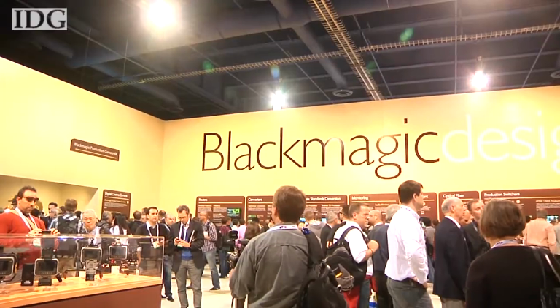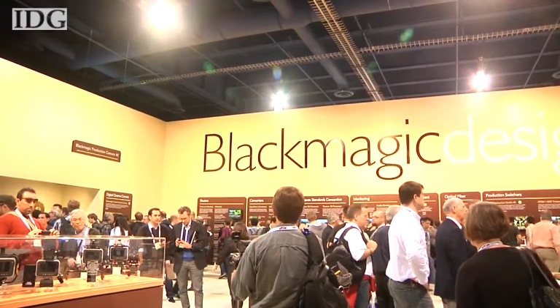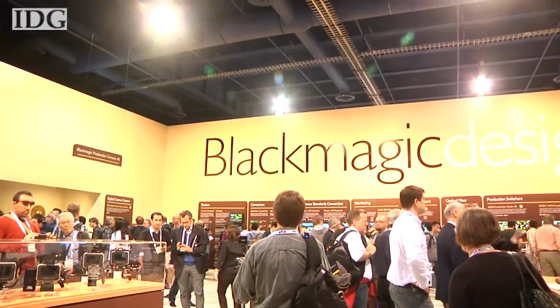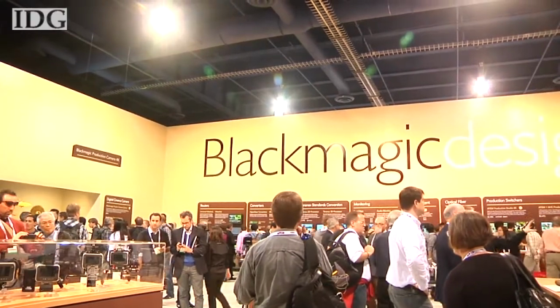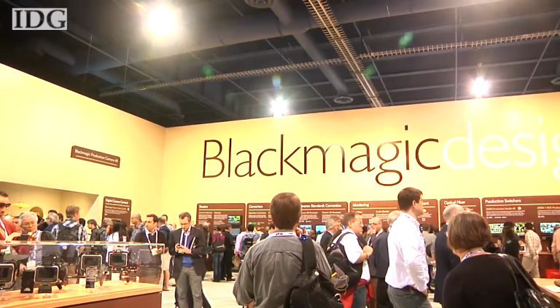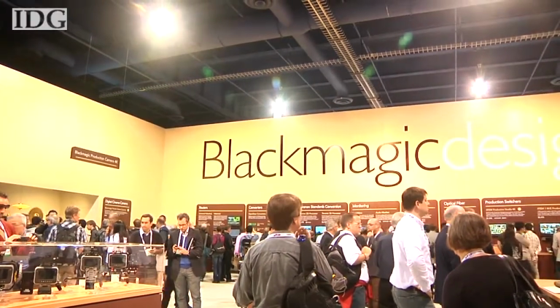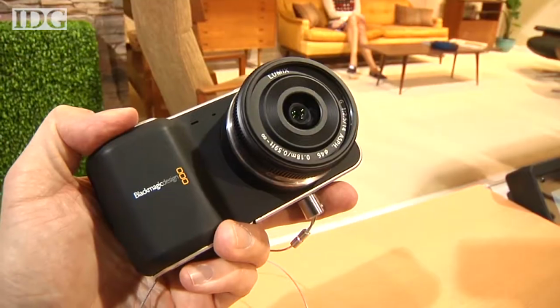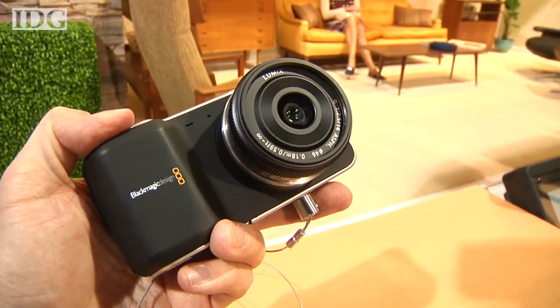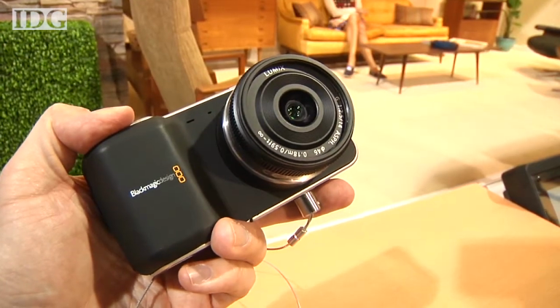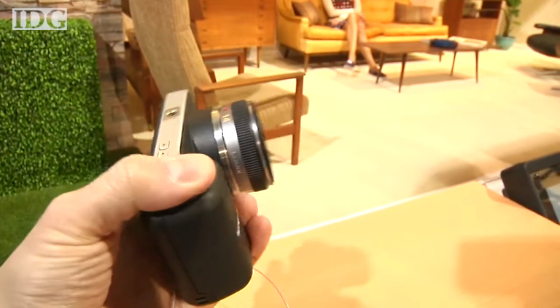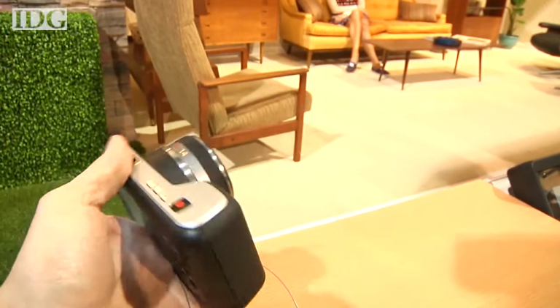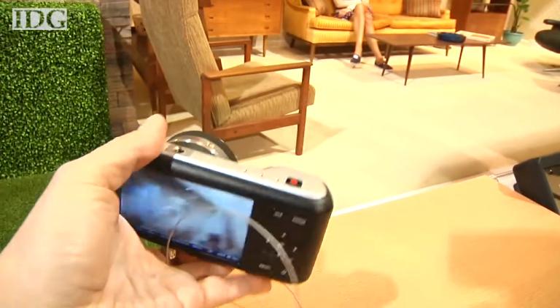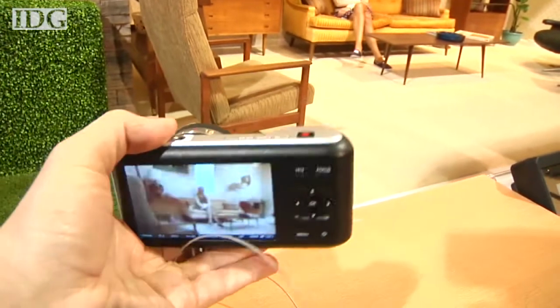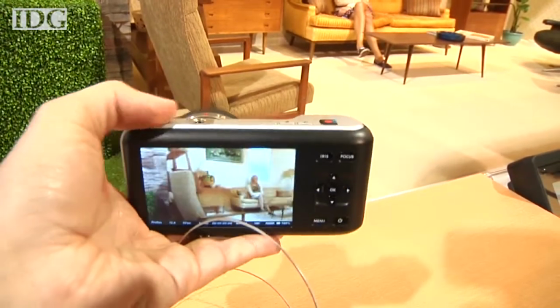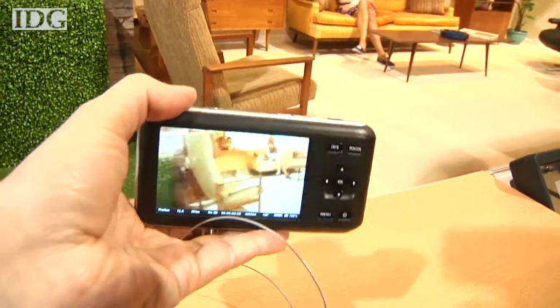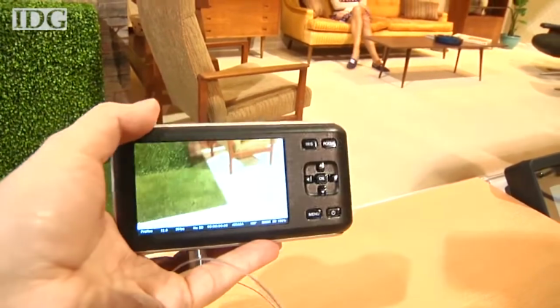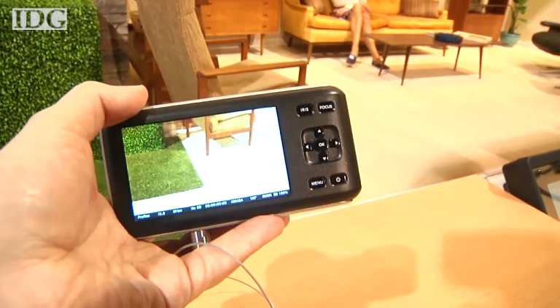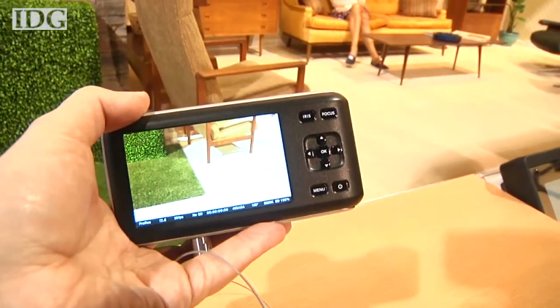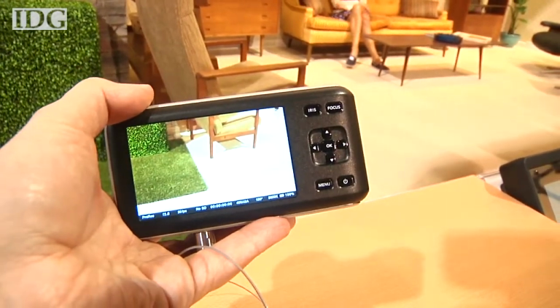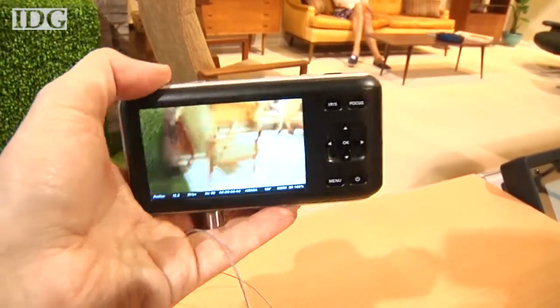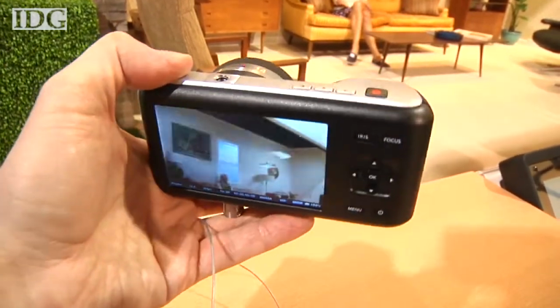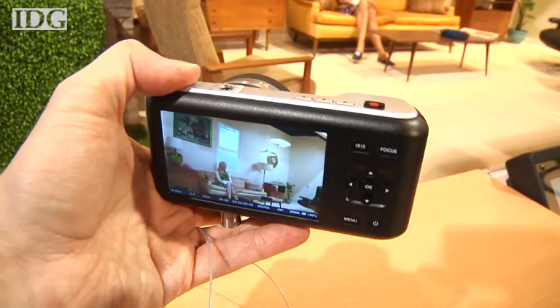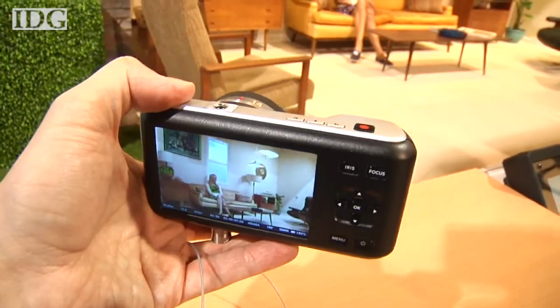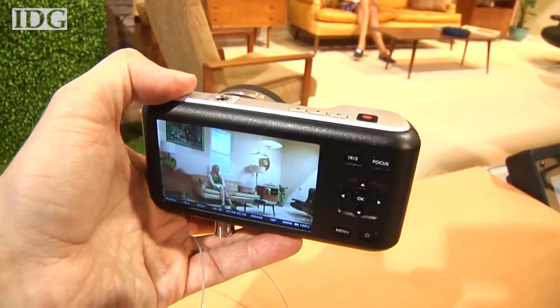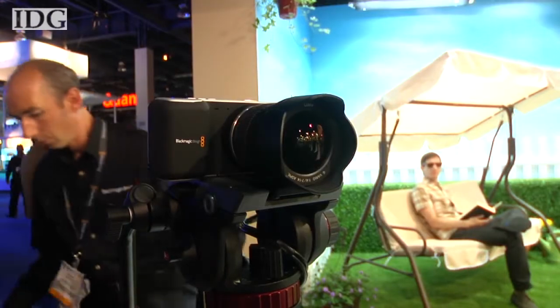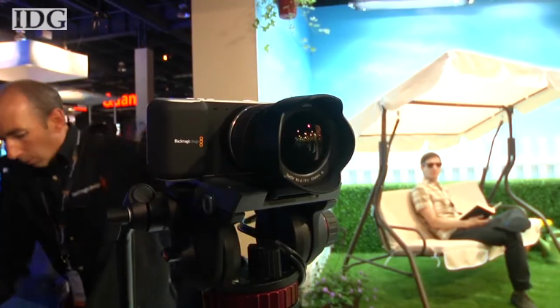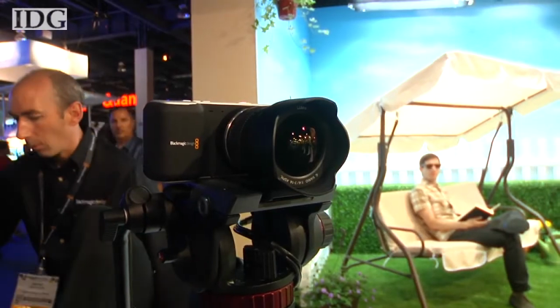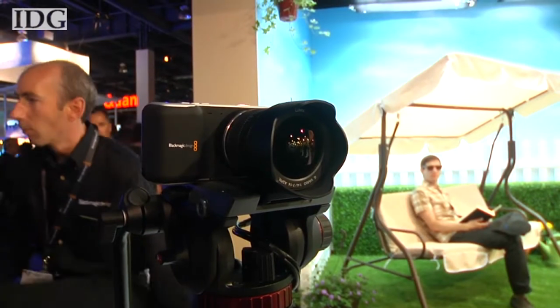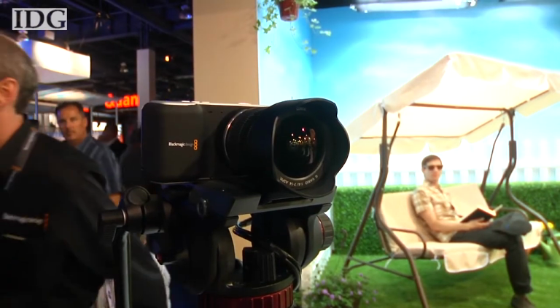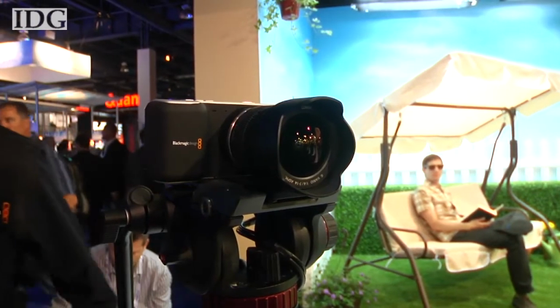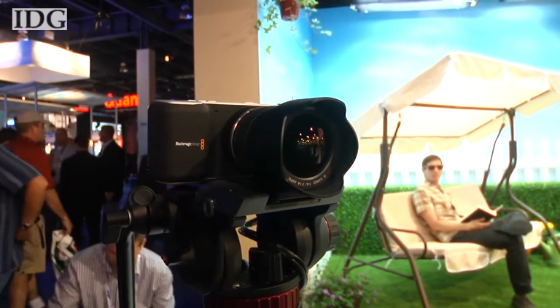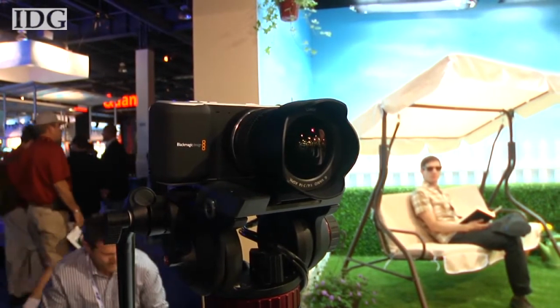Blackmagic Design, known for its high-end video production equipment, introduced a pocket-sized cinema camera at NAB in Las Vegas this week. The $995 handheld camera will let content producers get a cinematic look typically achieved using much higher-priced equipment.